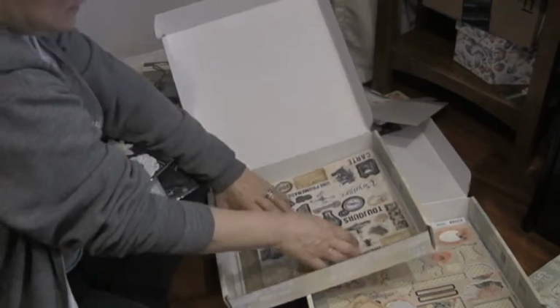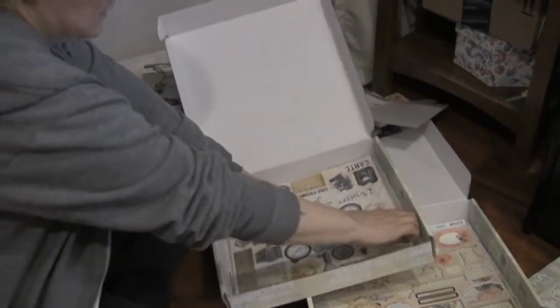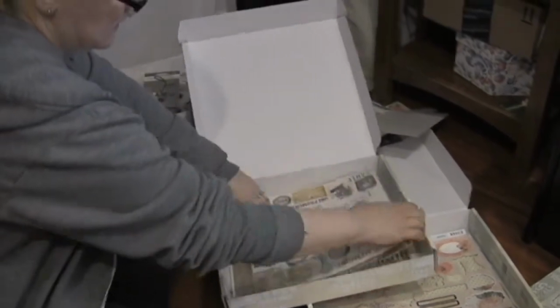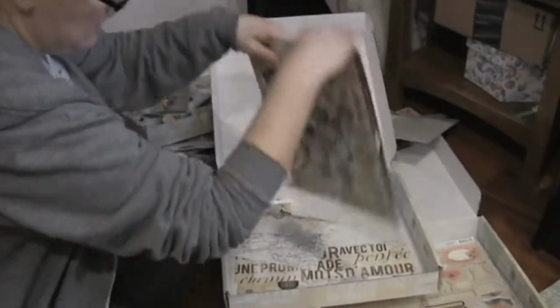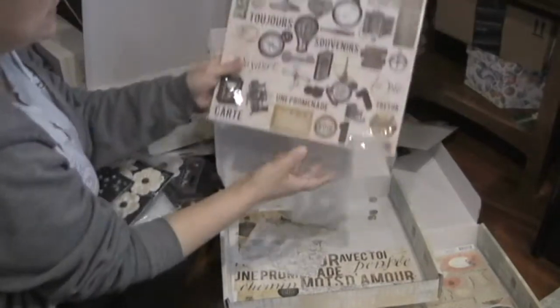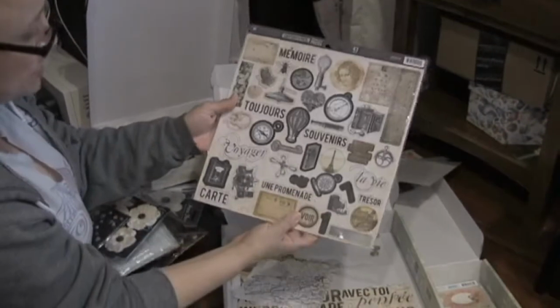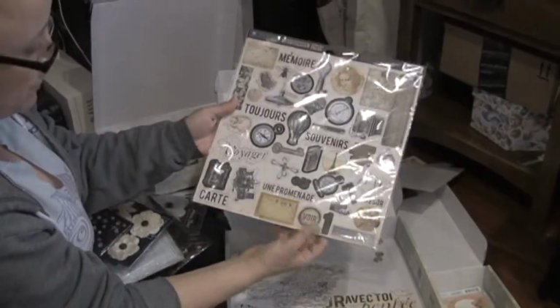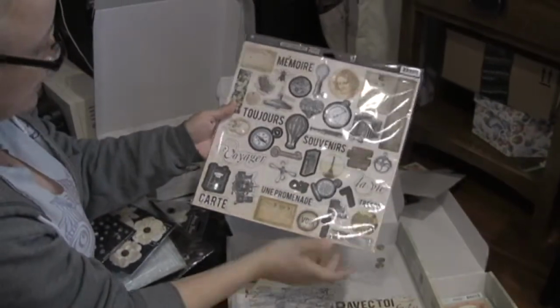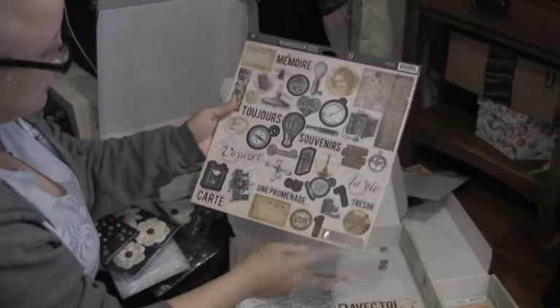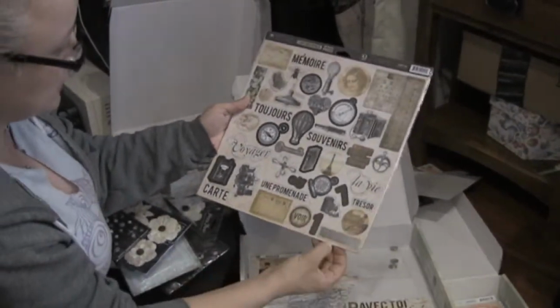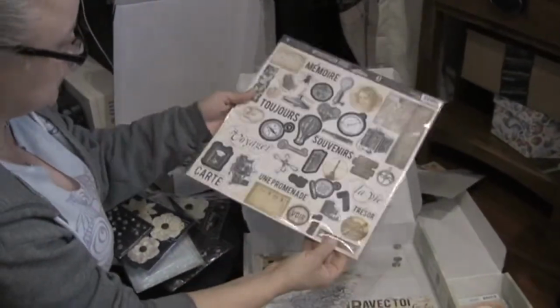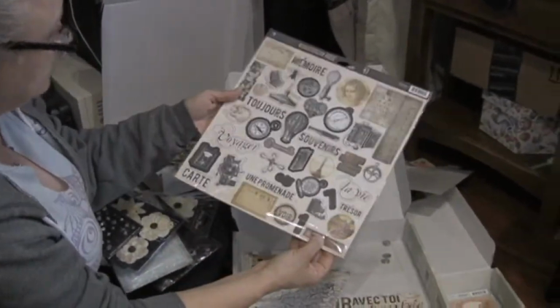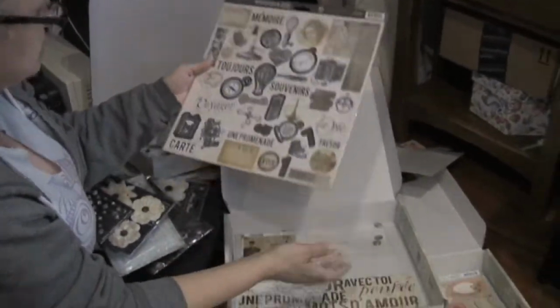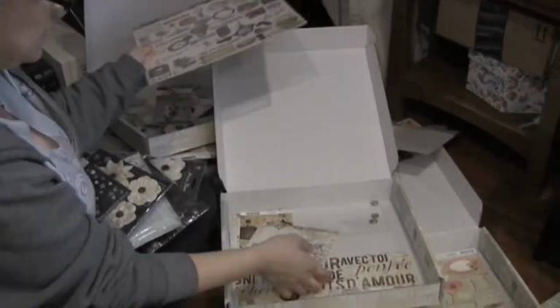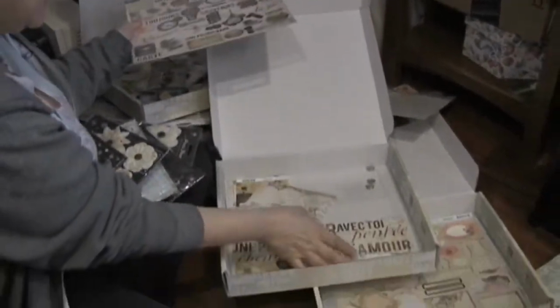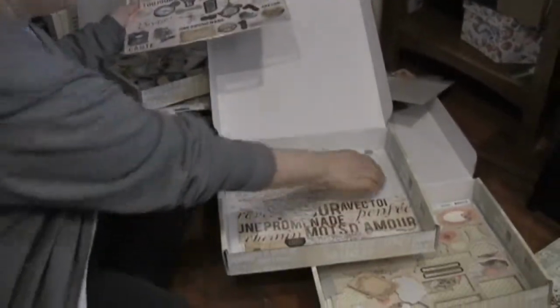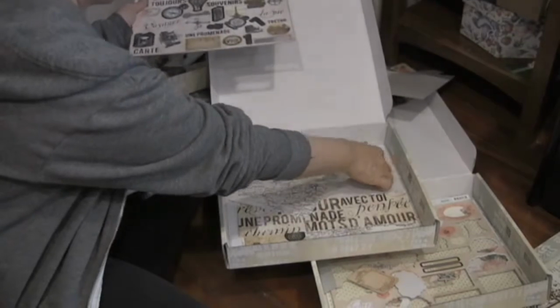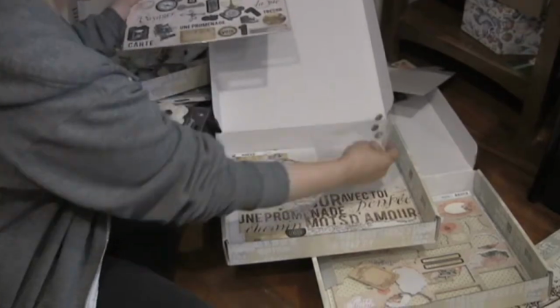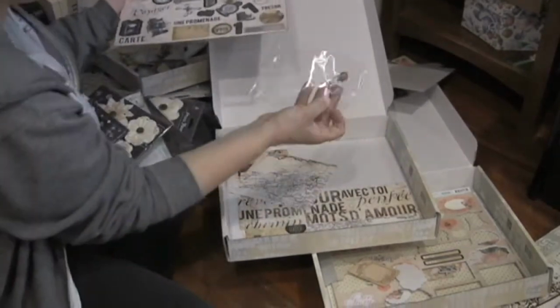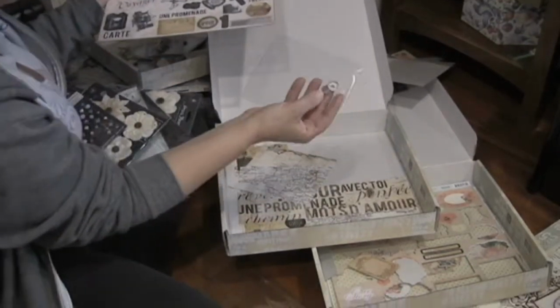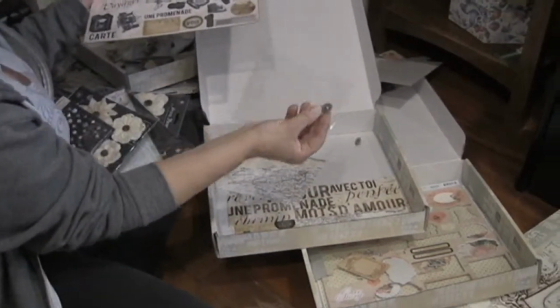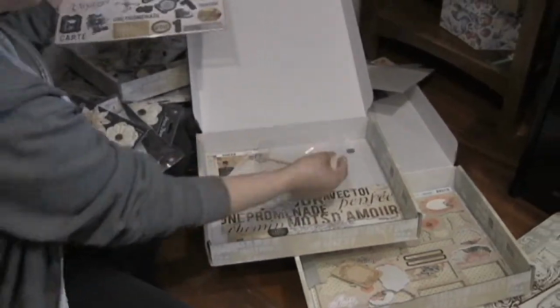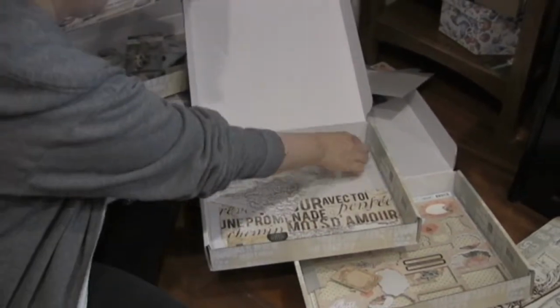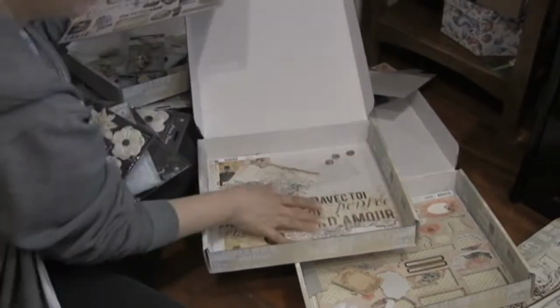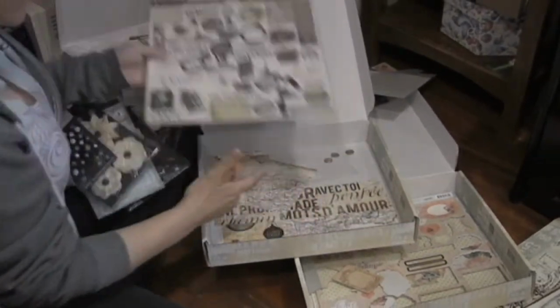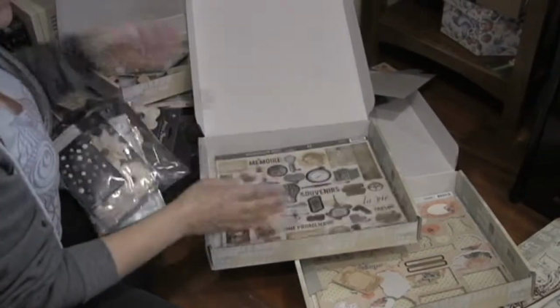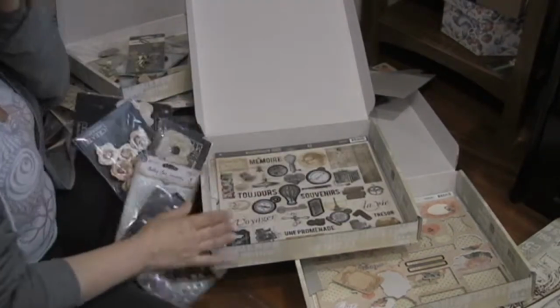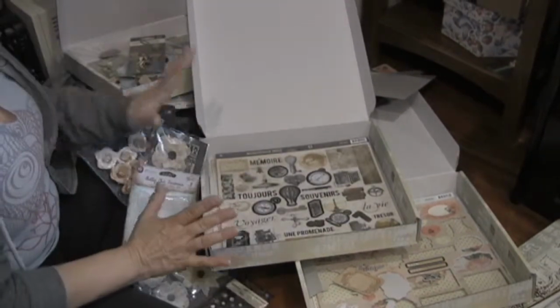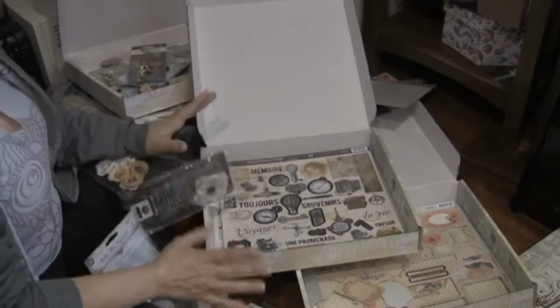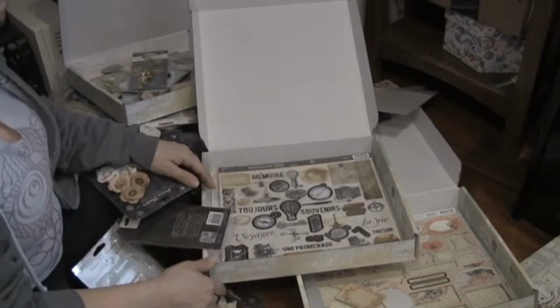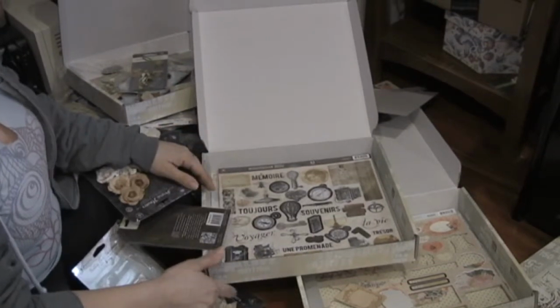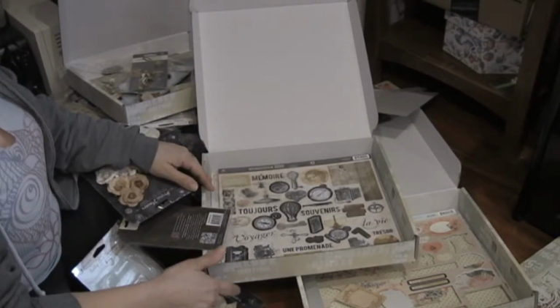This is the chipboard for the collection — it looks like I used one piece. And finally, here's some more brads. As you can see, these classes were just full of goodies.